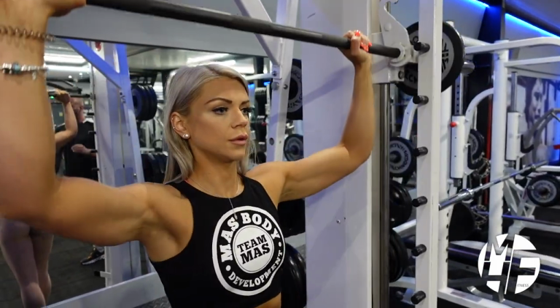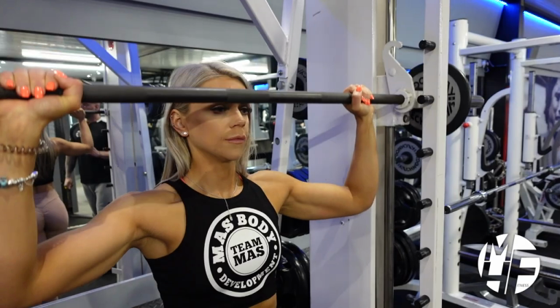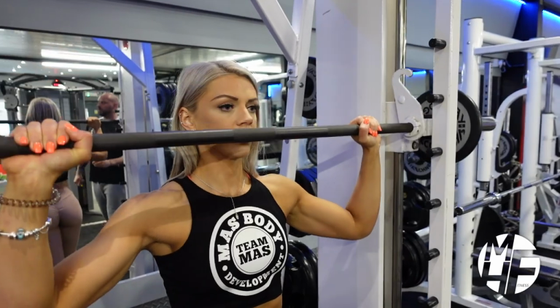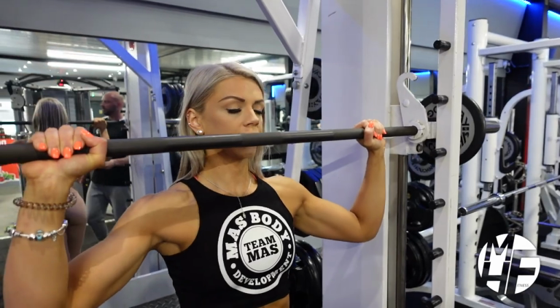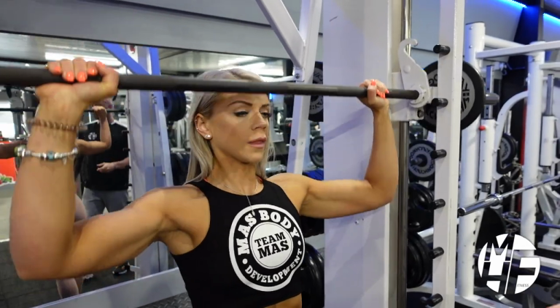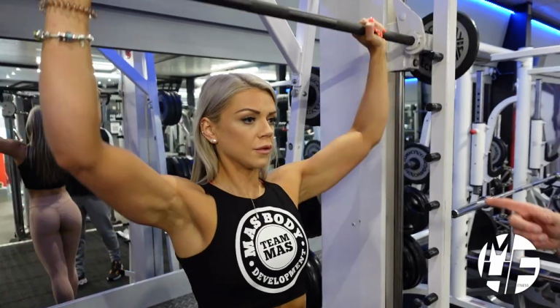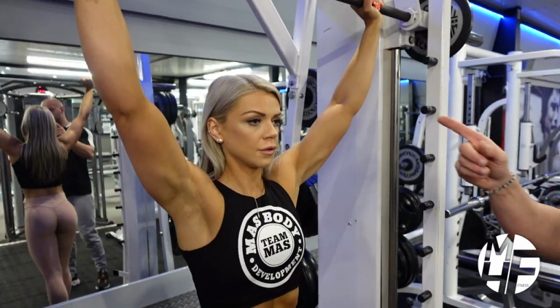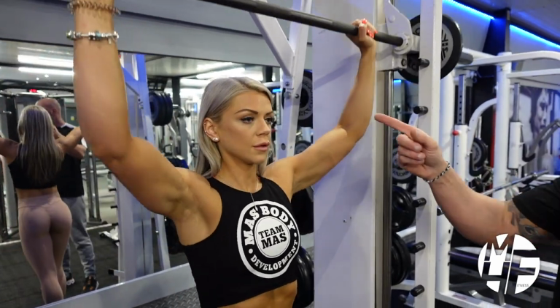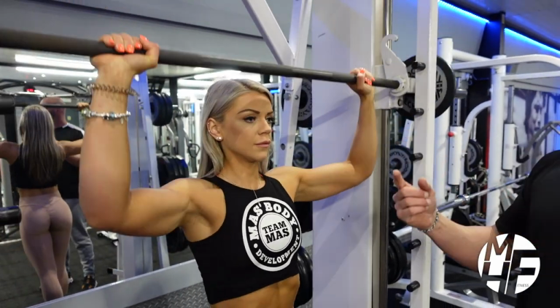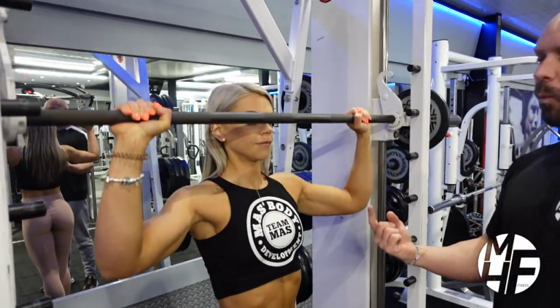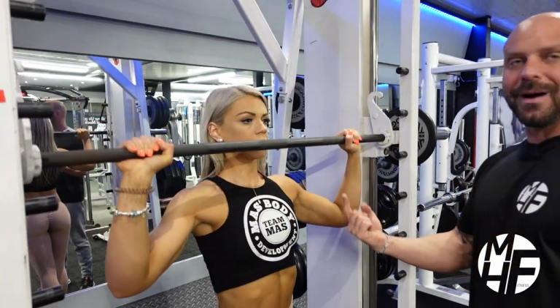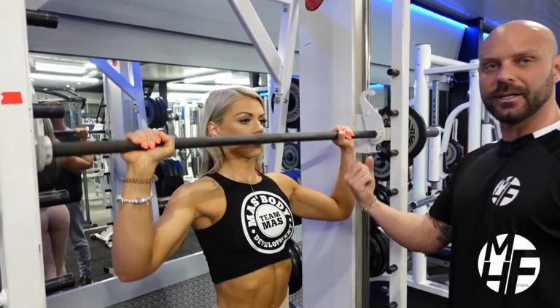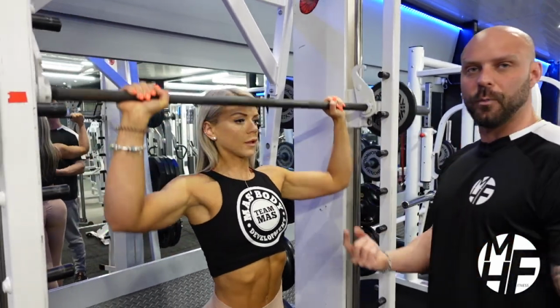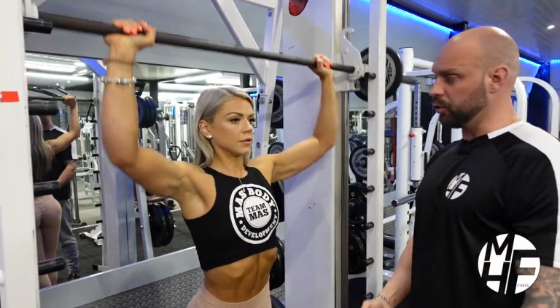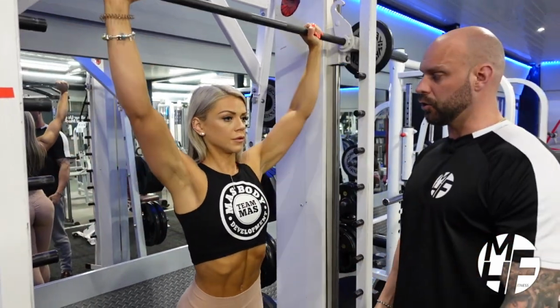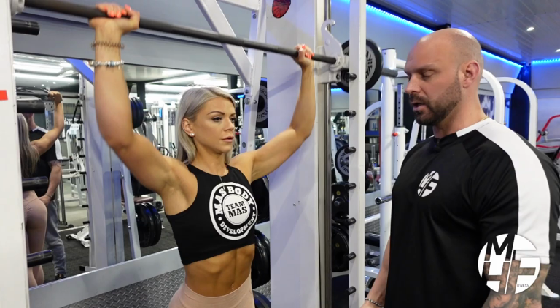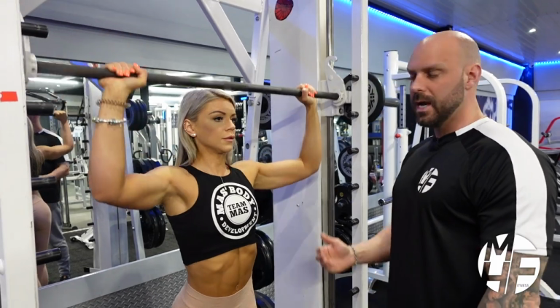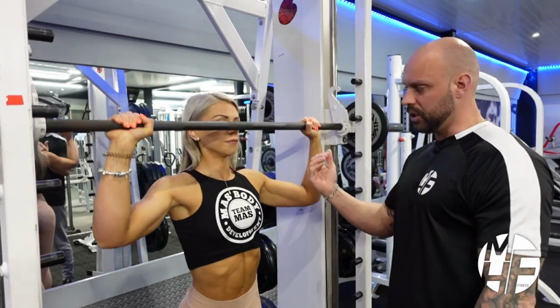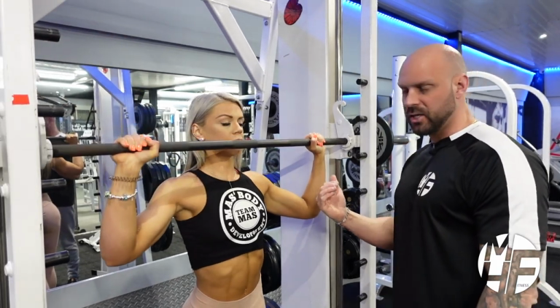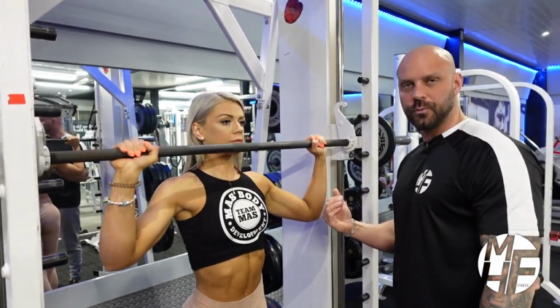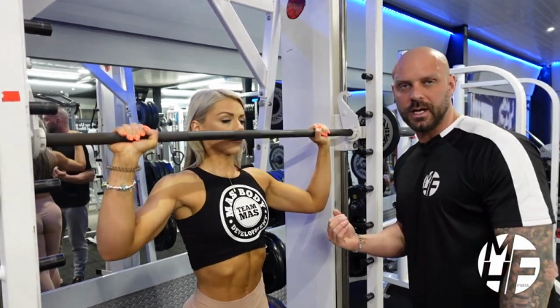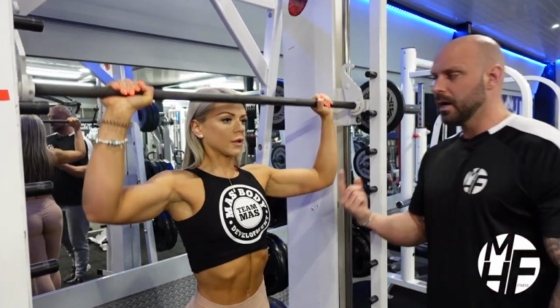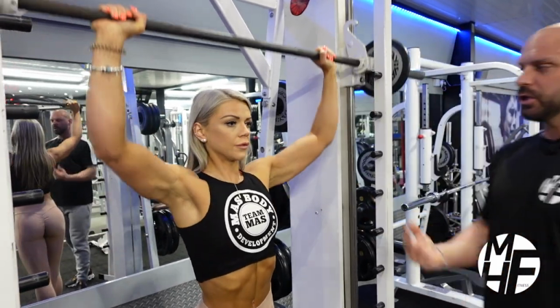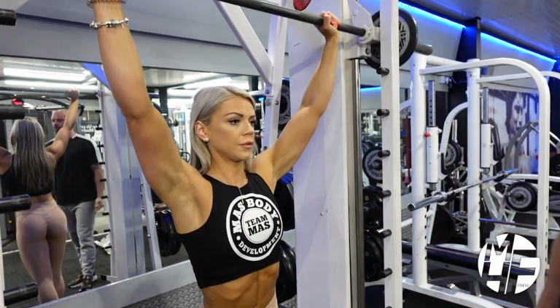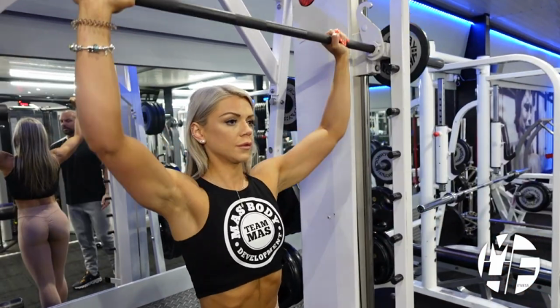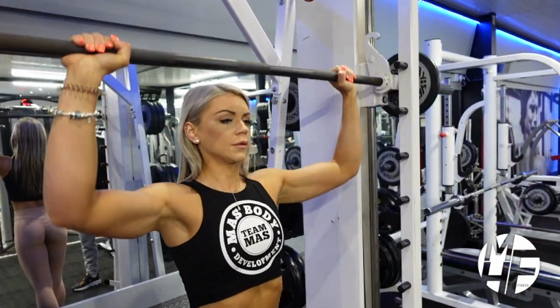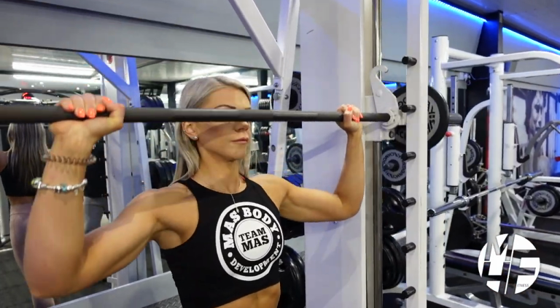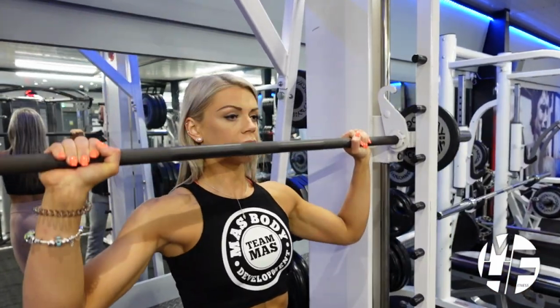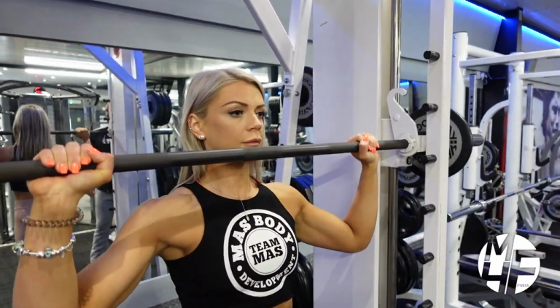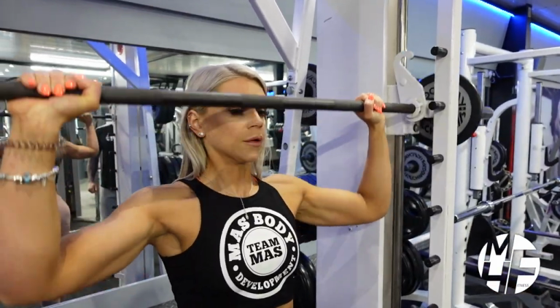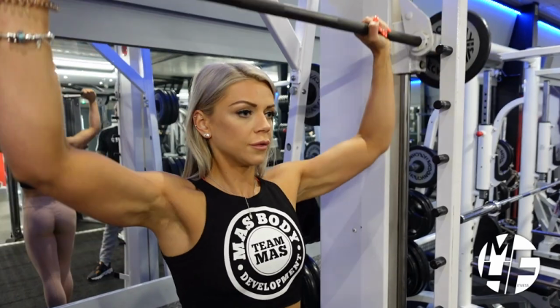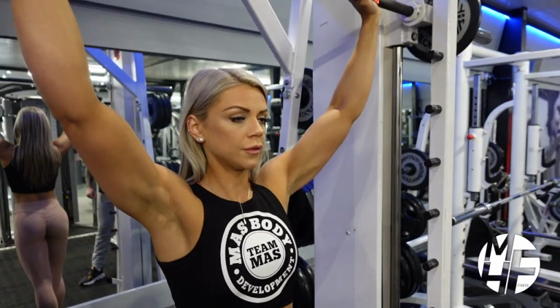Note the breathing as well. She's breathing out when the bar is at the top, when she's under contraction. And as she's stretching, she's breathing in. When she's contracting, she's breathing out. Two more reps for me, Ash.